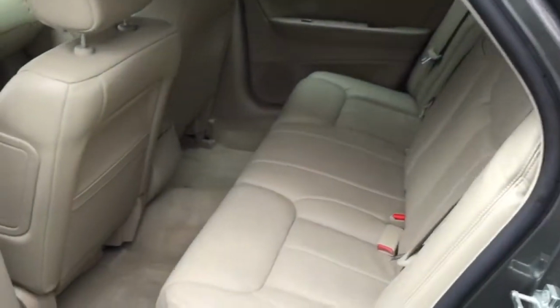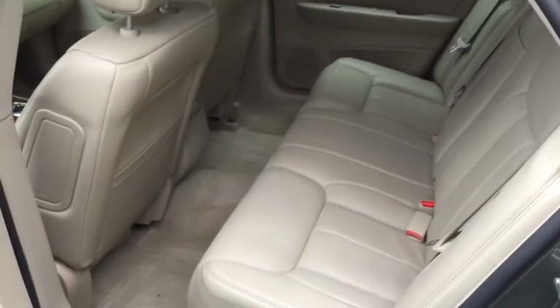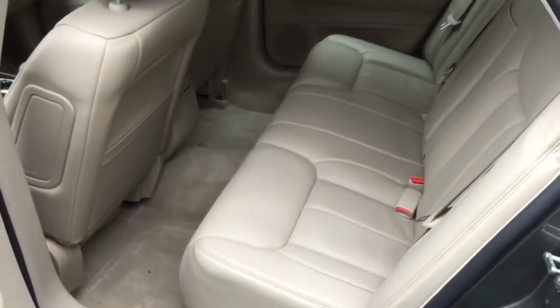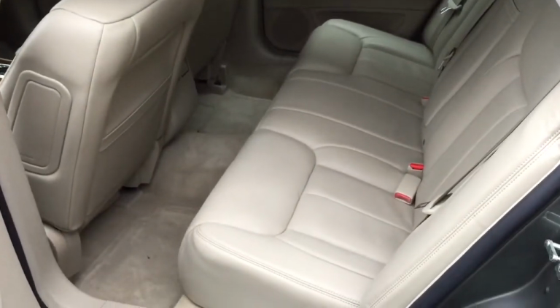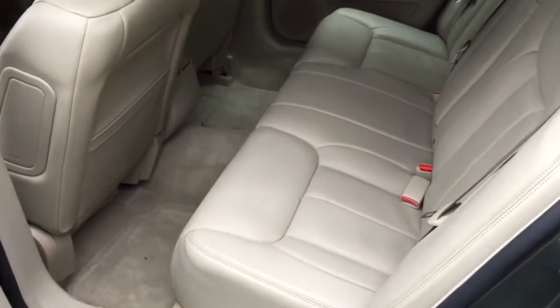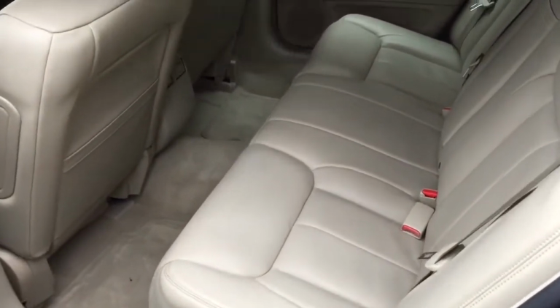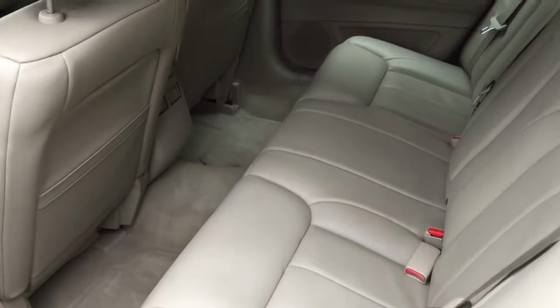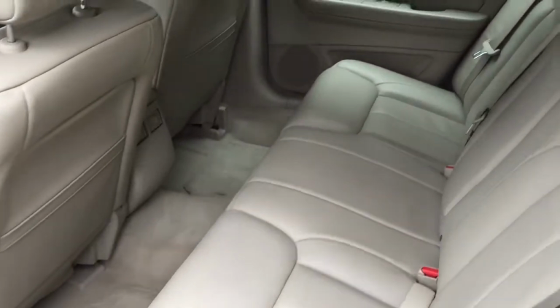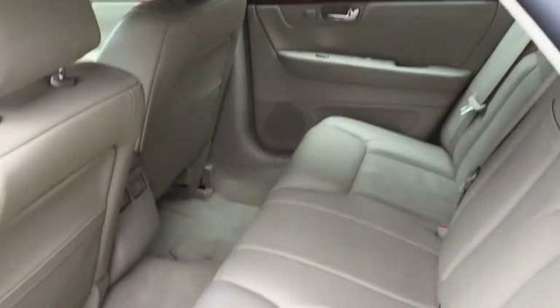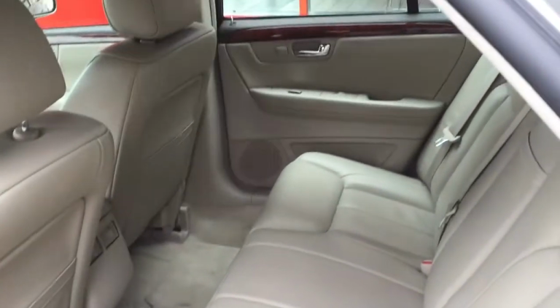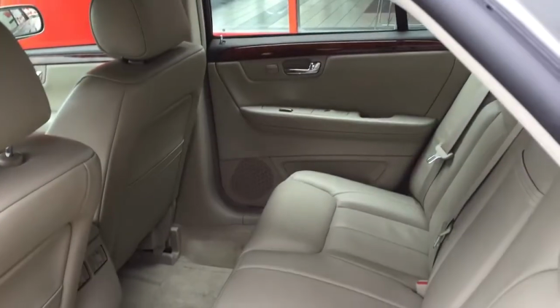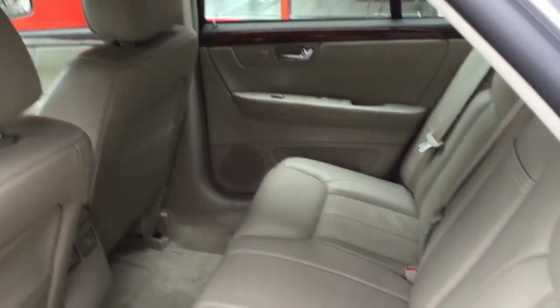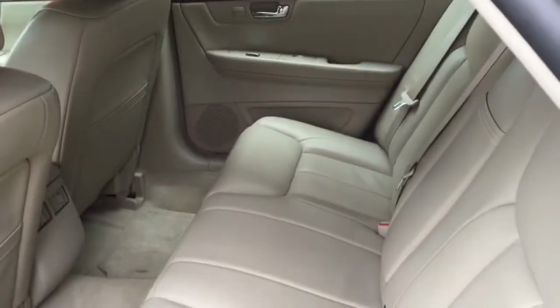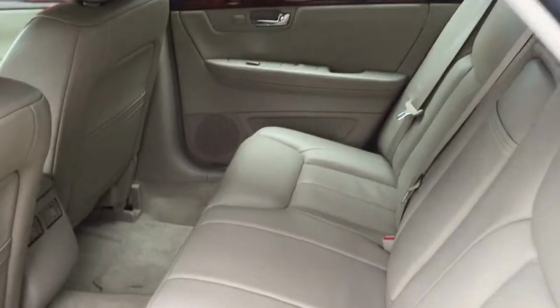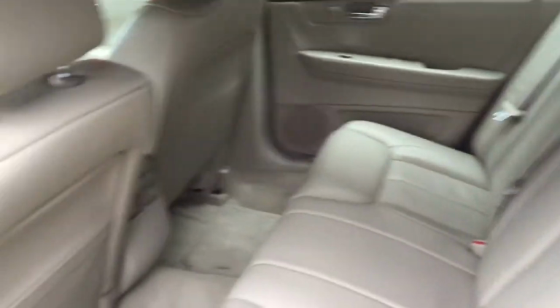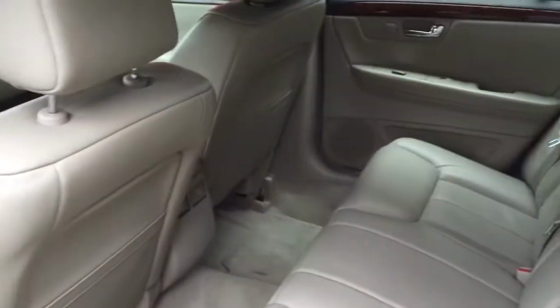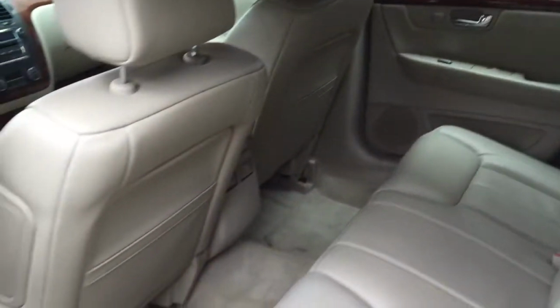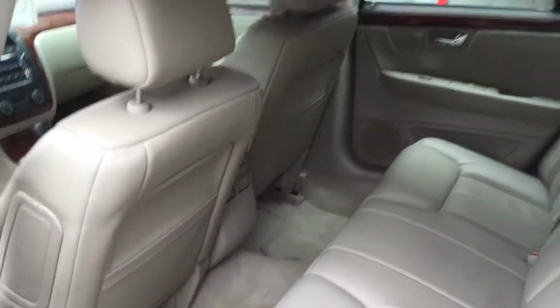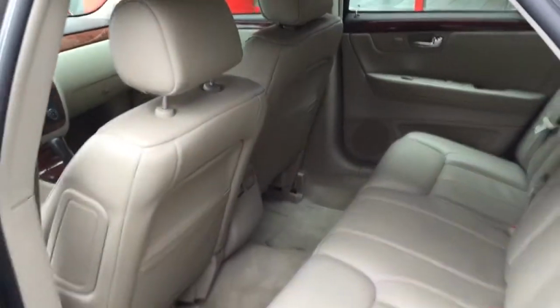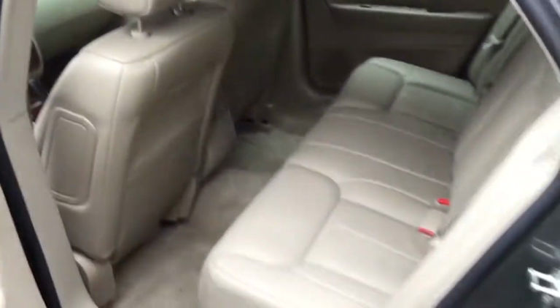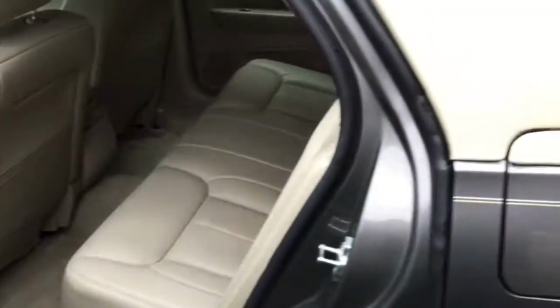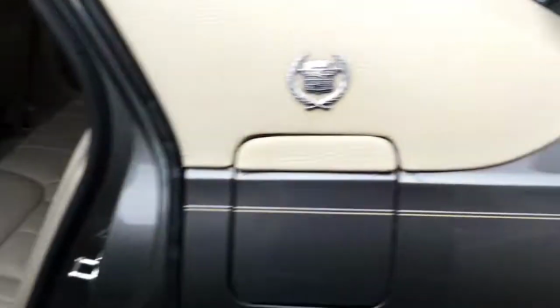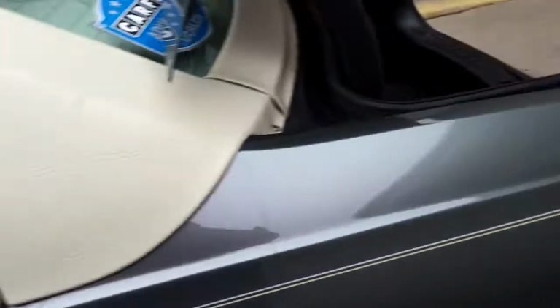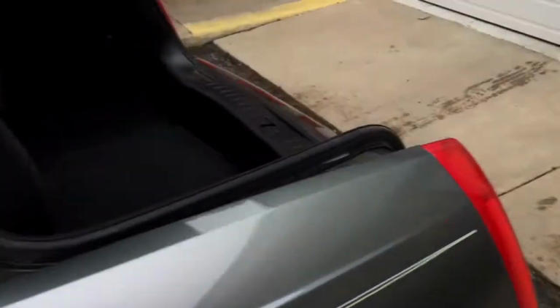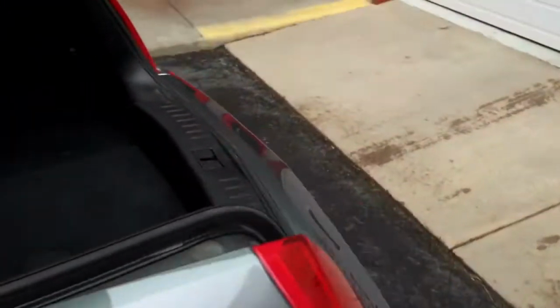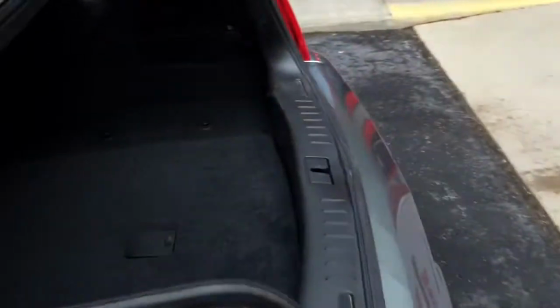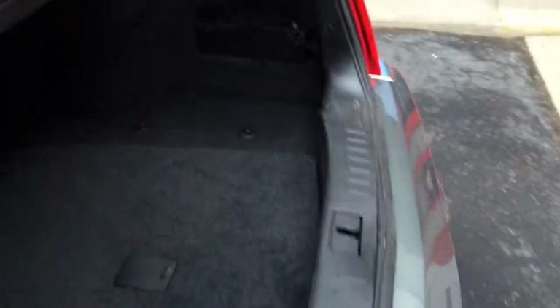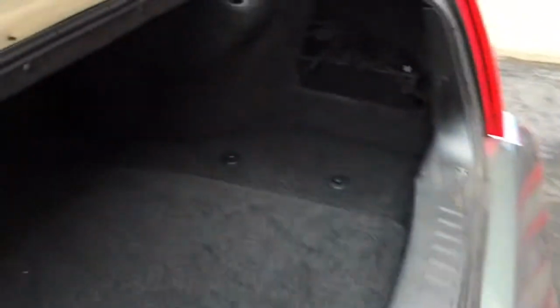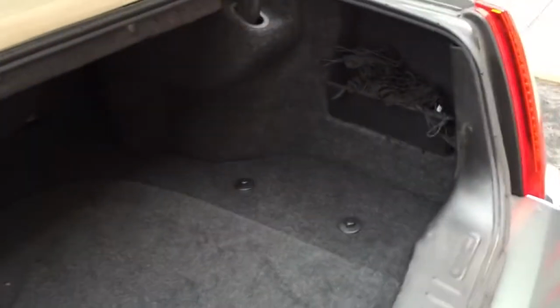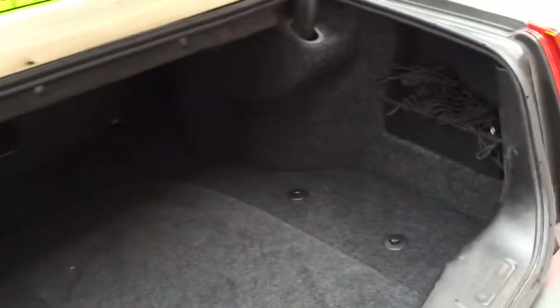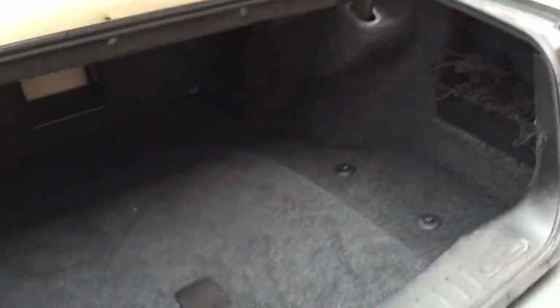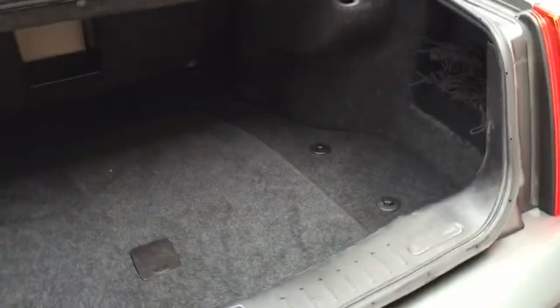Nice big back leather seats, rear heated seats. Side impact, side curtain airbags, rear heat vents, huge trunk — these are known for.